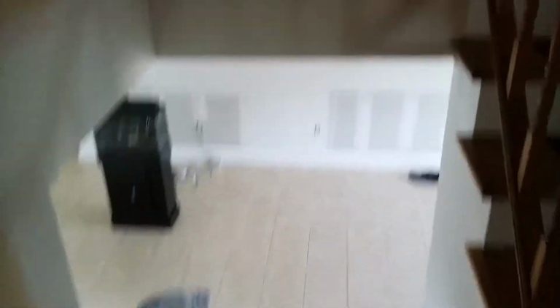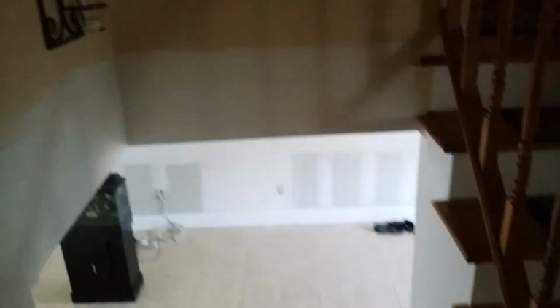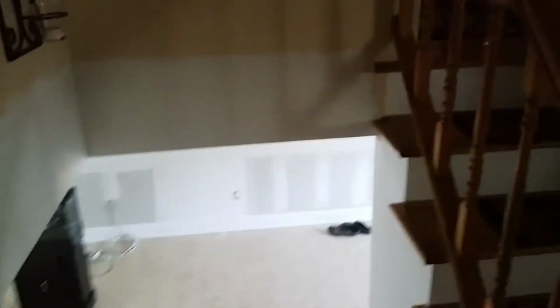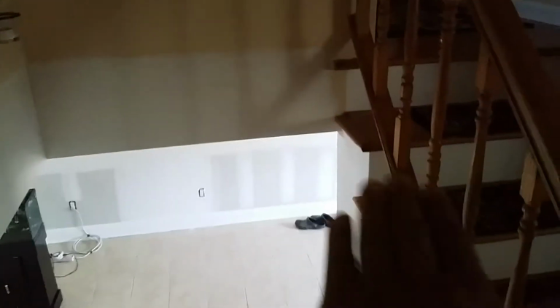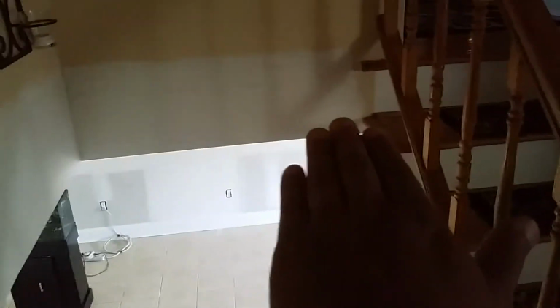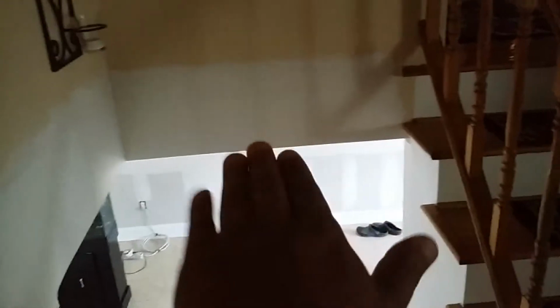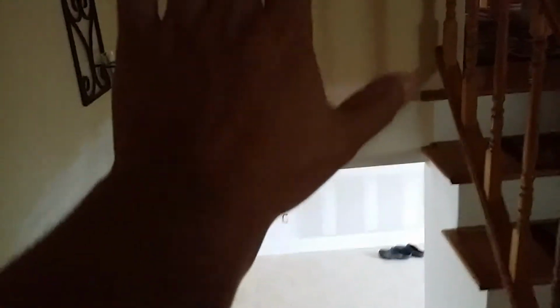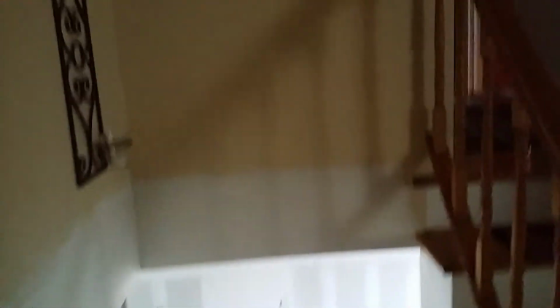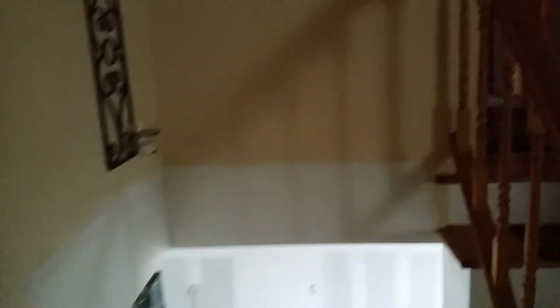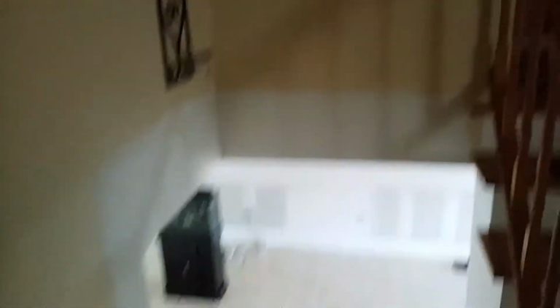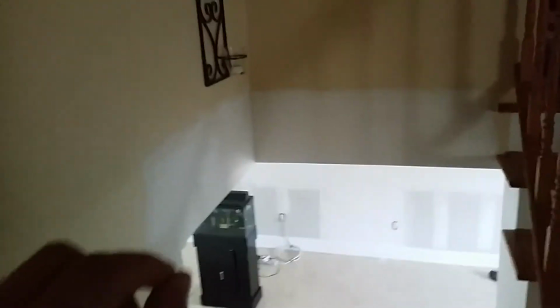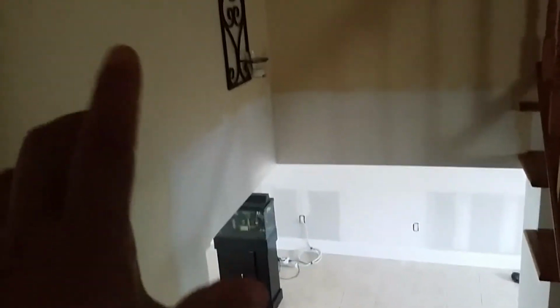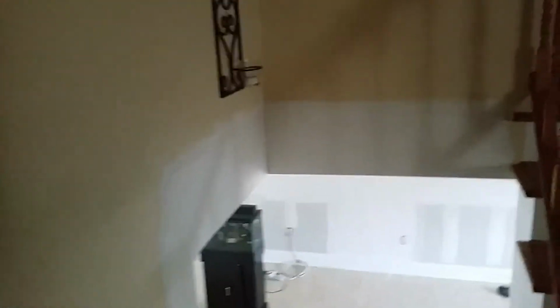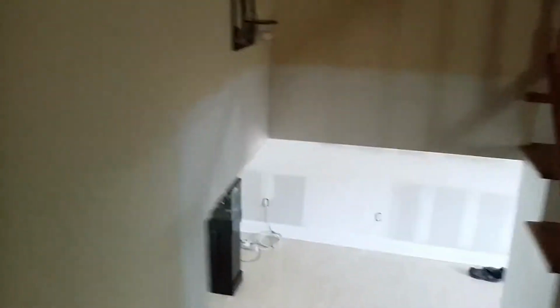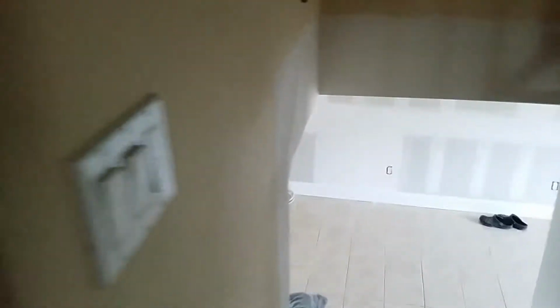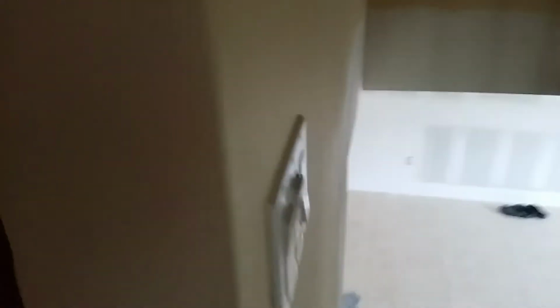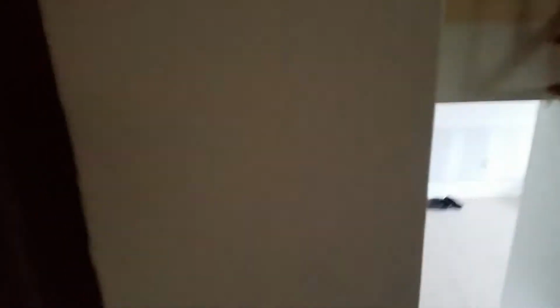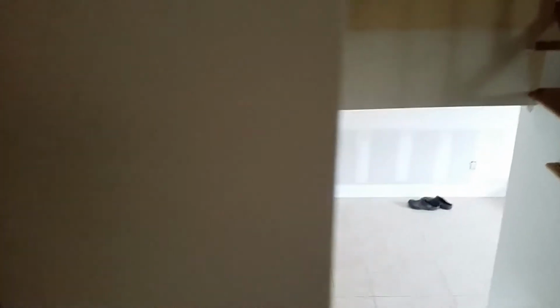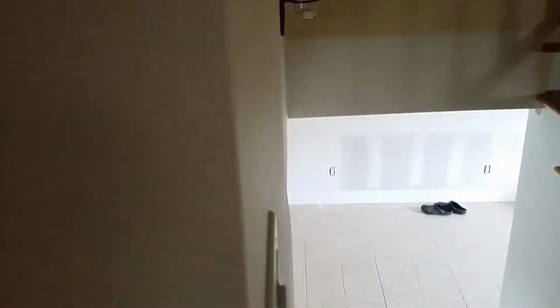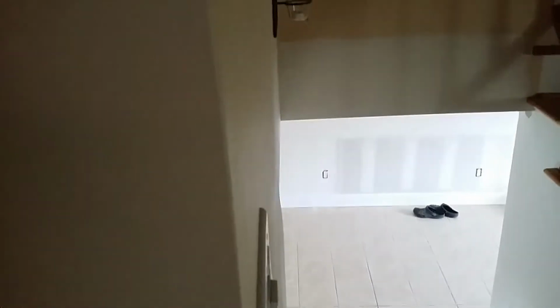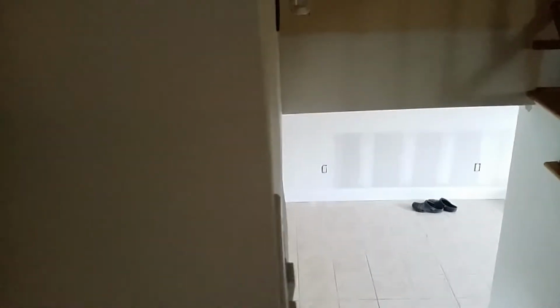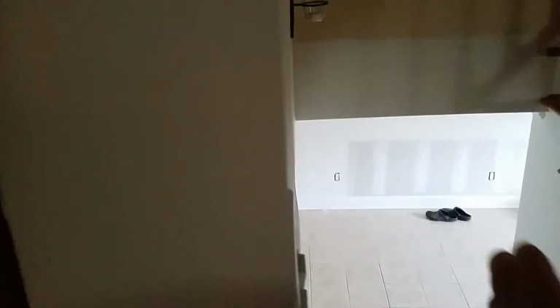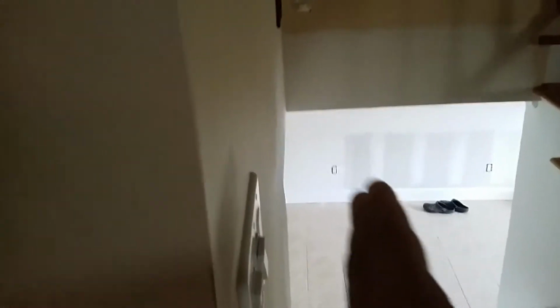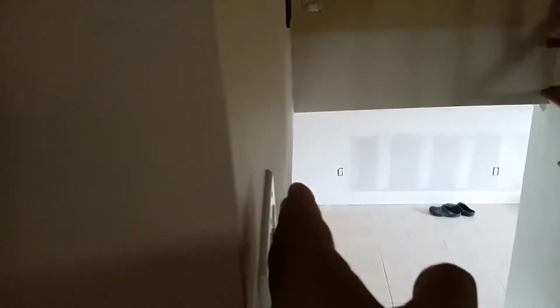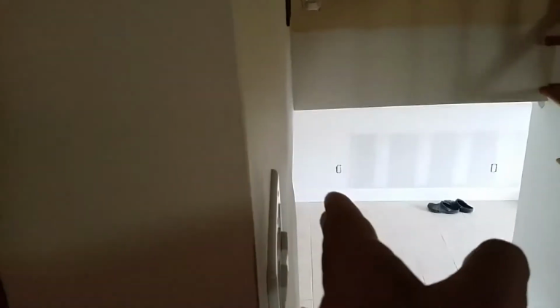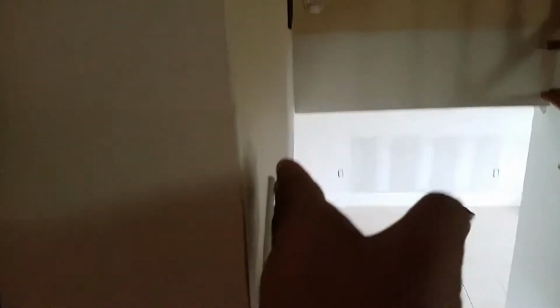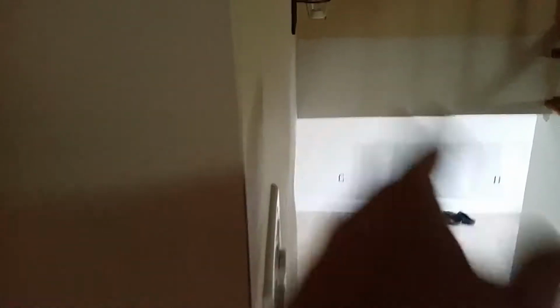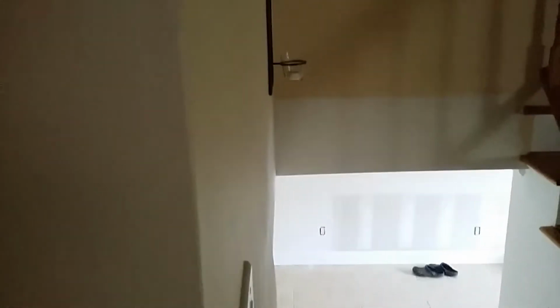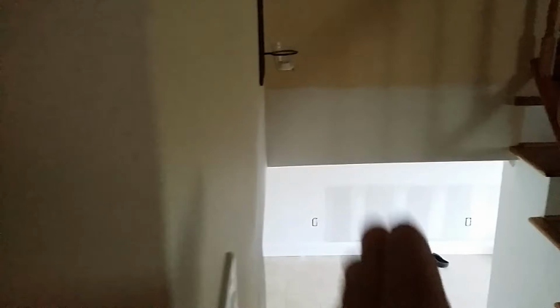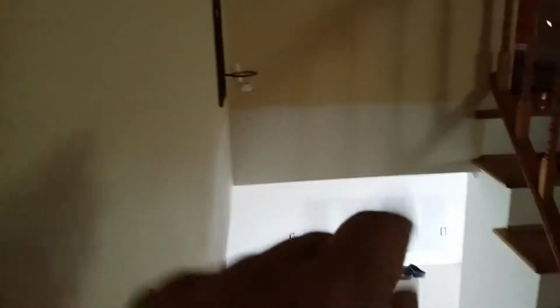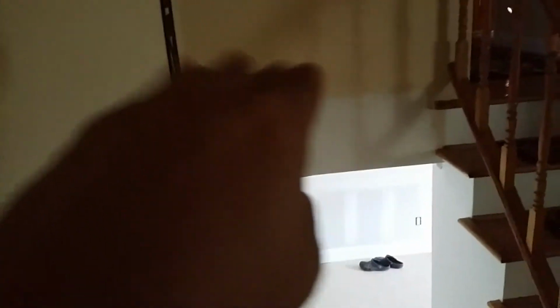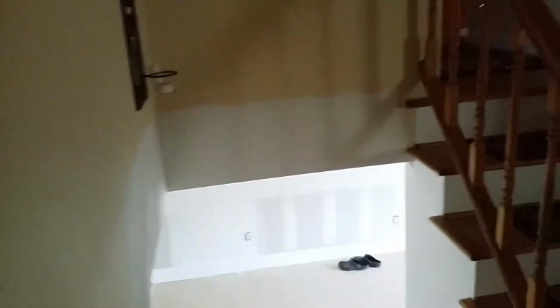Right here we have where the drywall met the old. Feathered it out as best you can — try to get you that angle. The house is naturally crooked and everything looks nice — they blended it in.